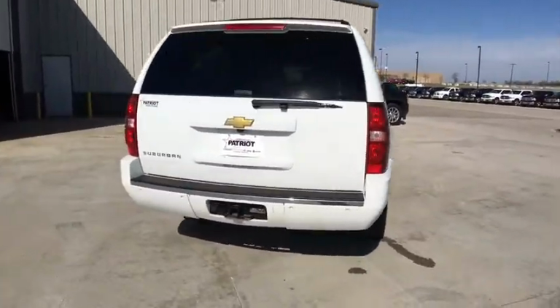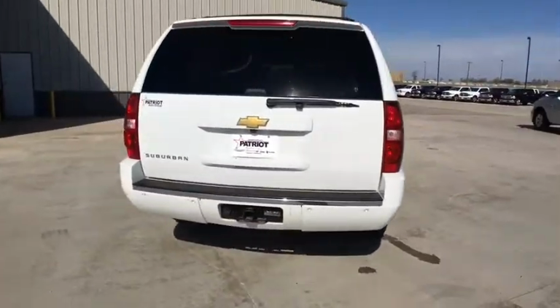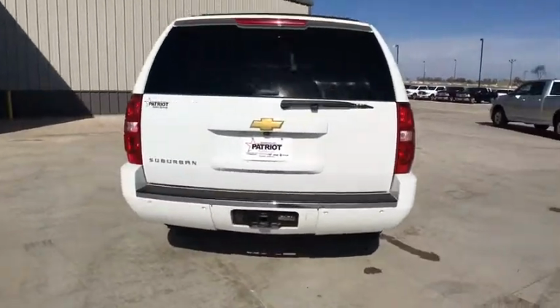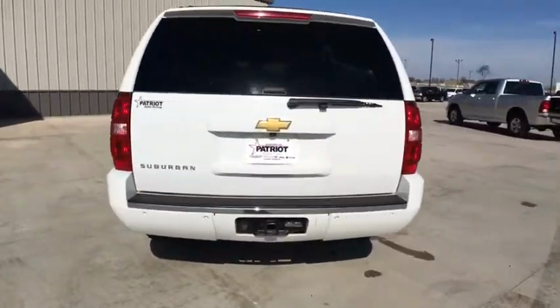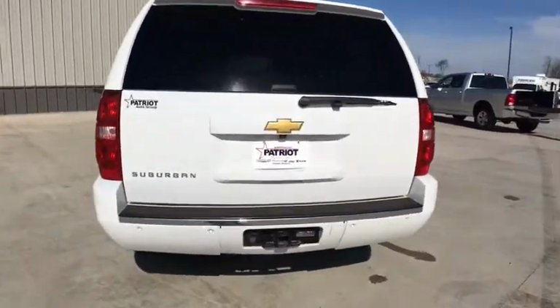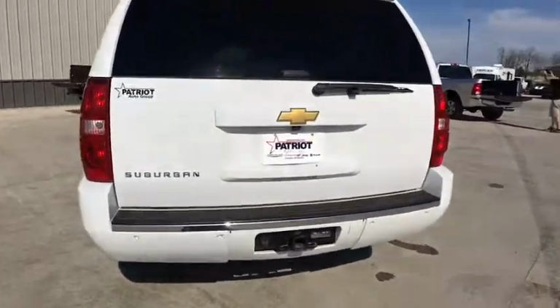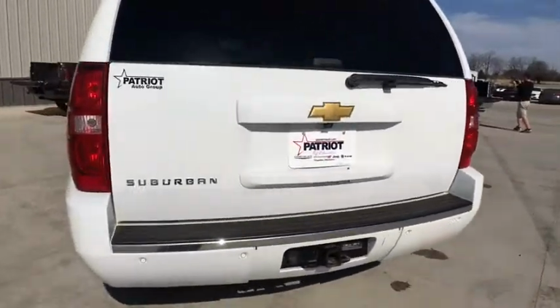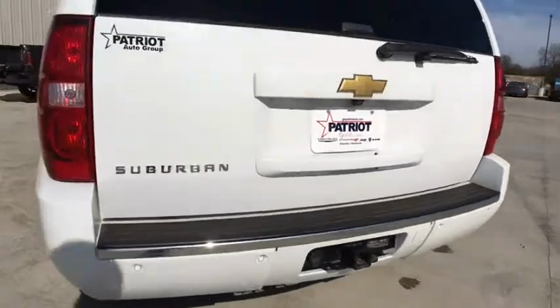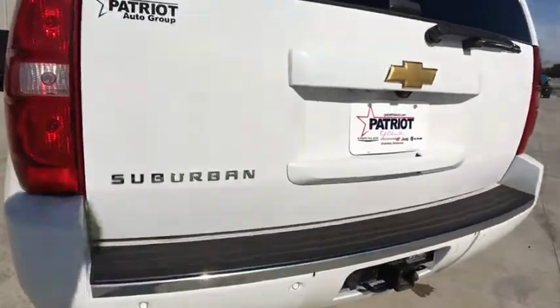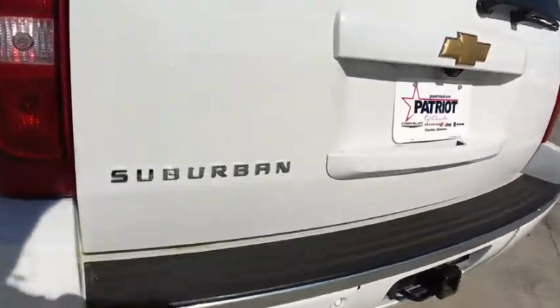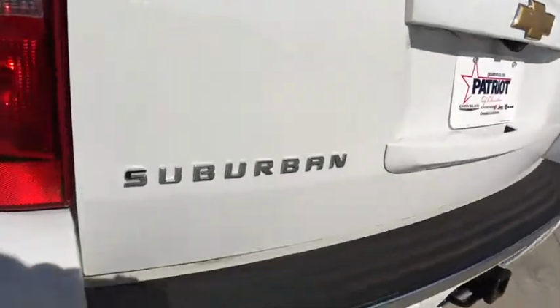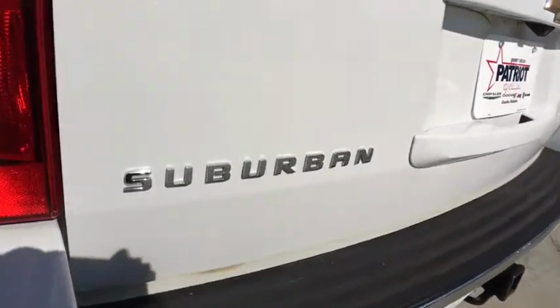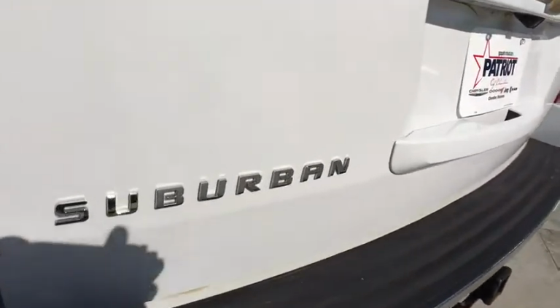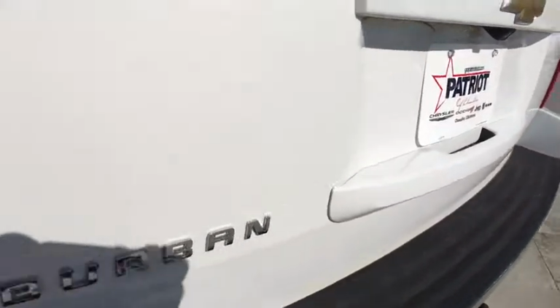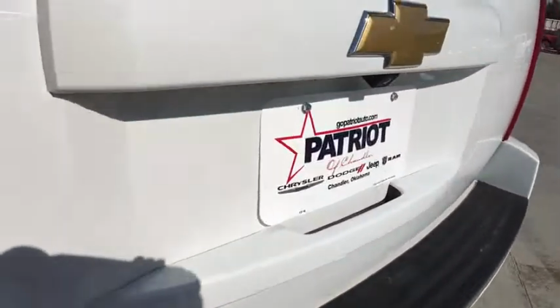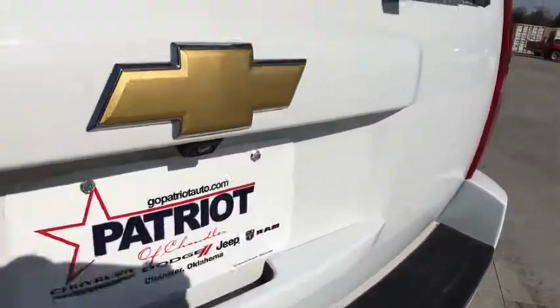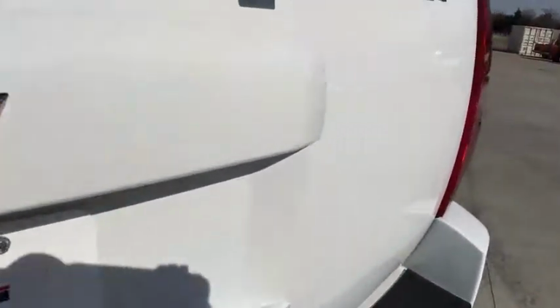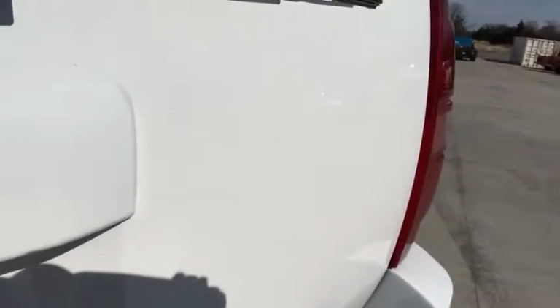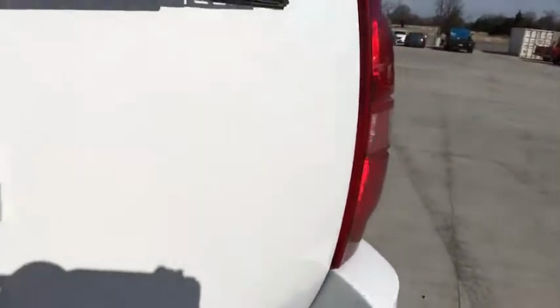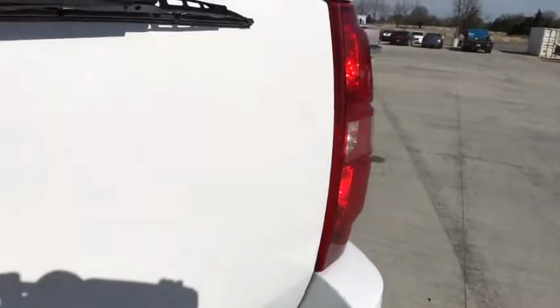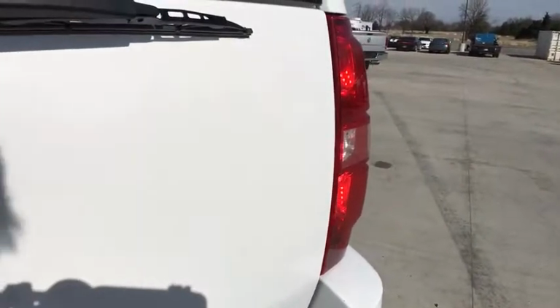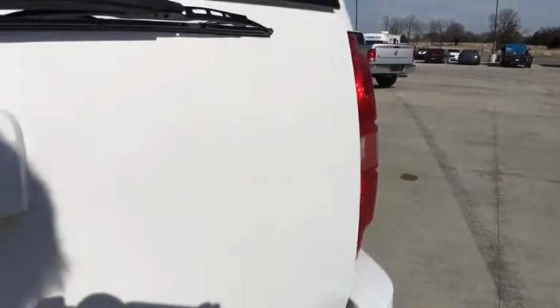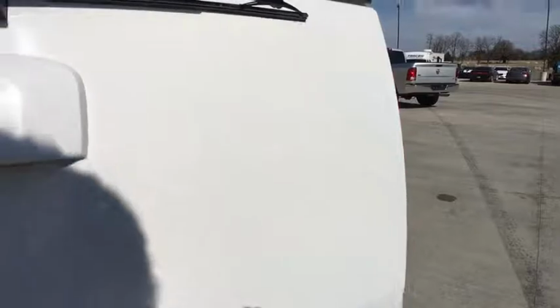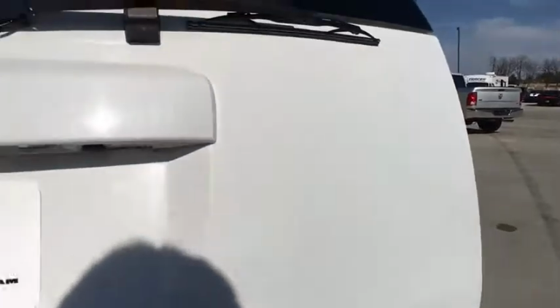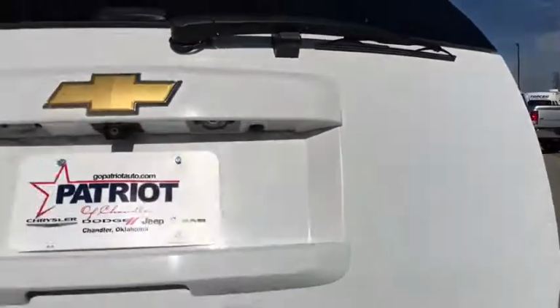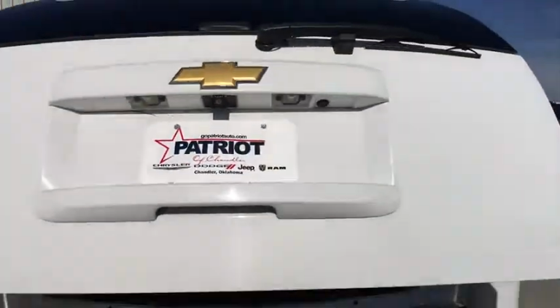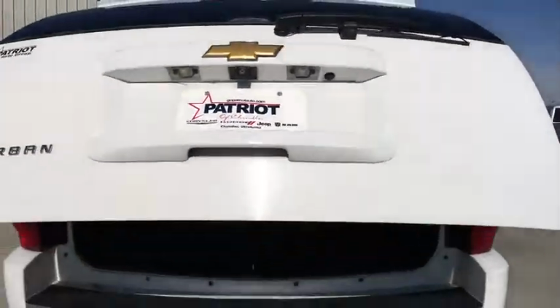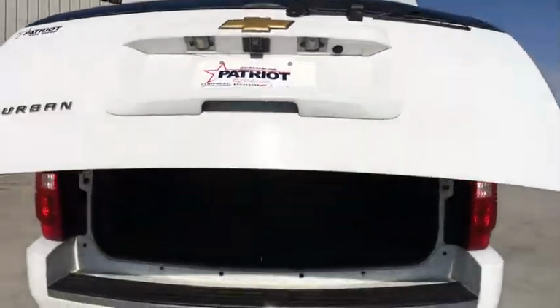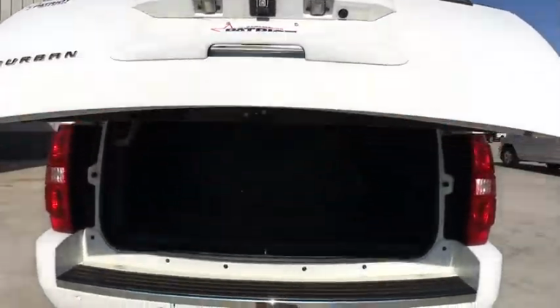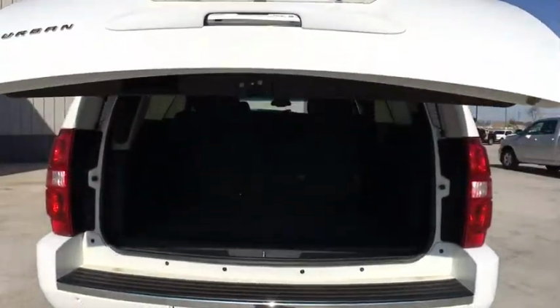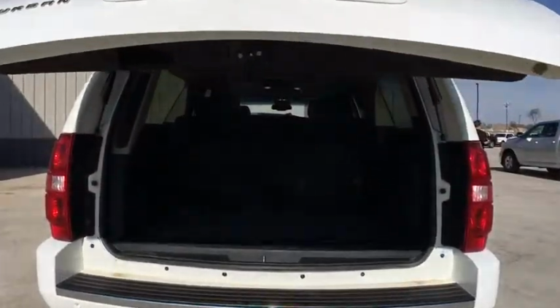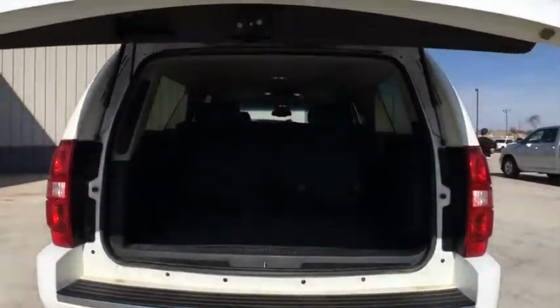Power passenger seat, remote engine start, traction control, Bose sound system, navigation system, leather-wrapped steering wheel, dual airbags, power steering, alloy wheels.